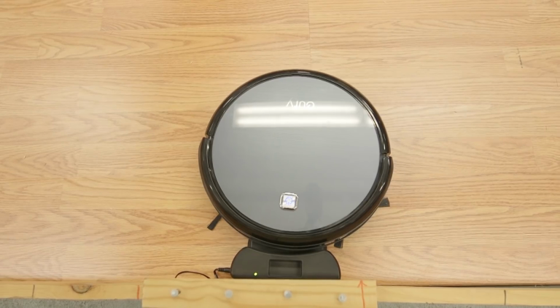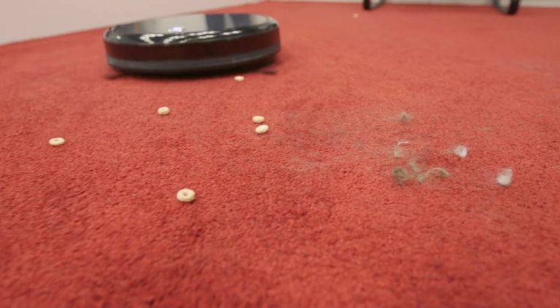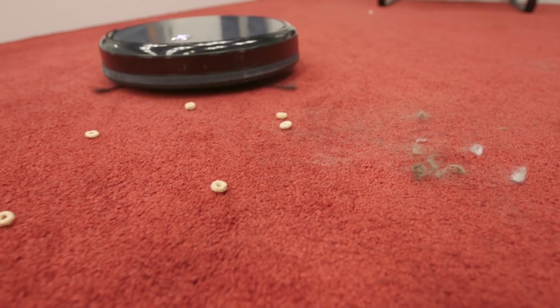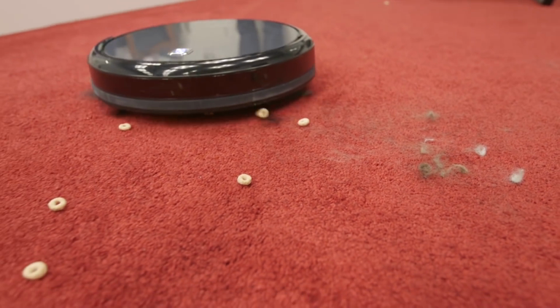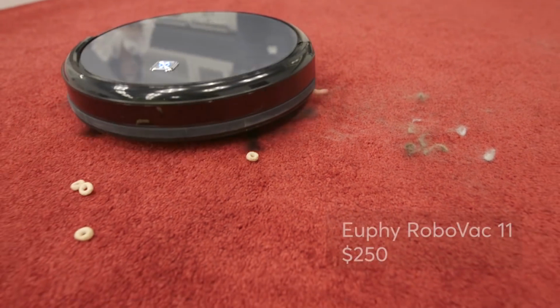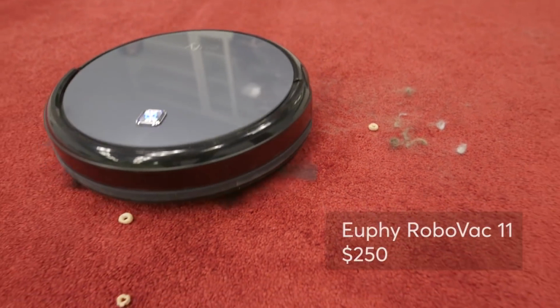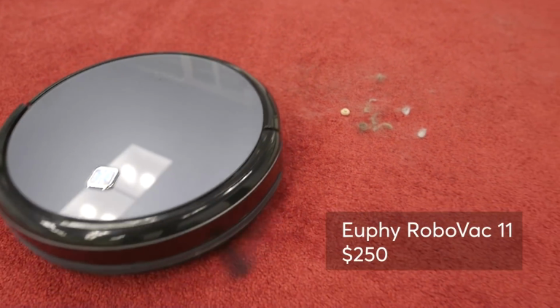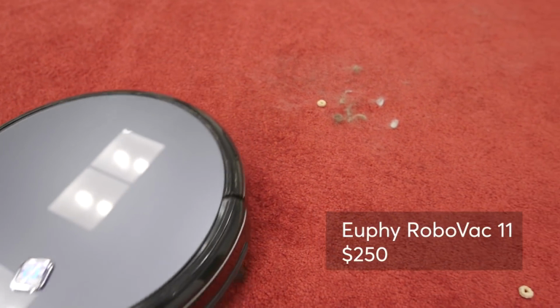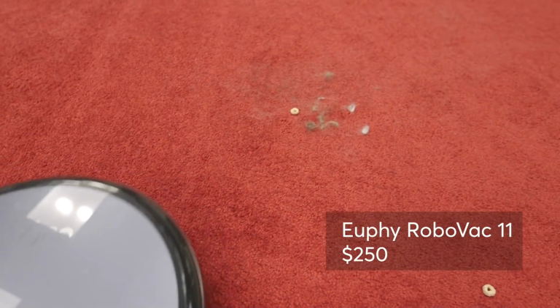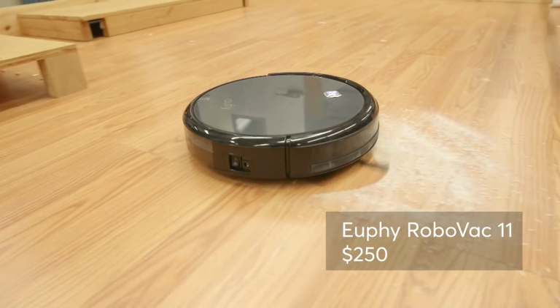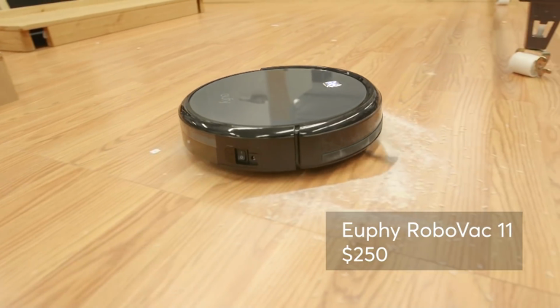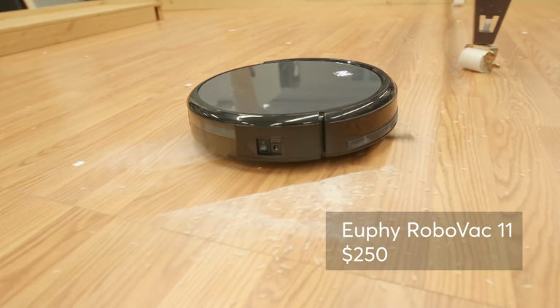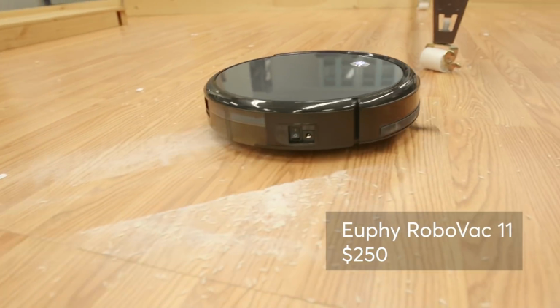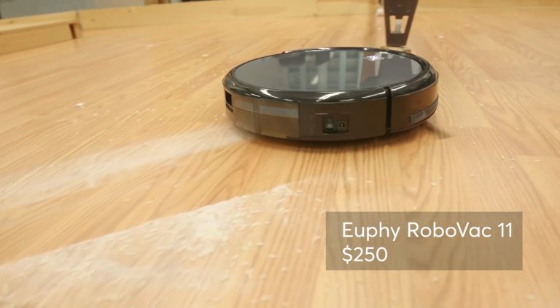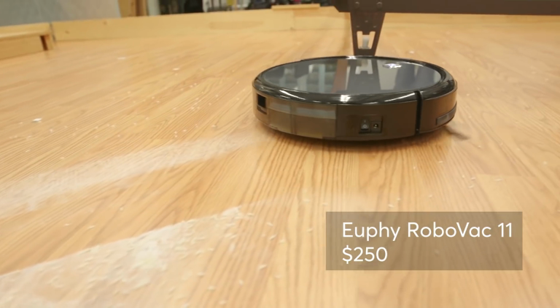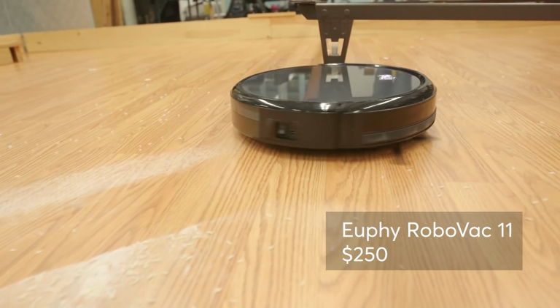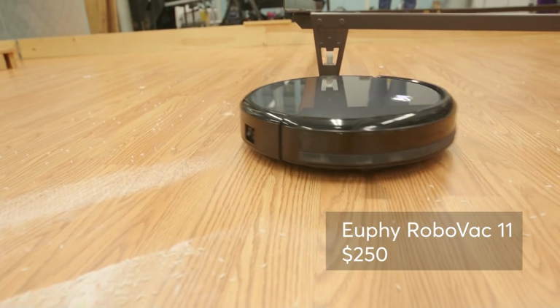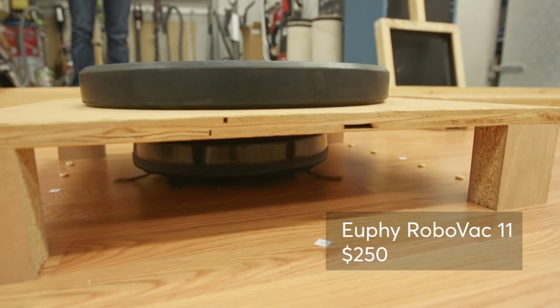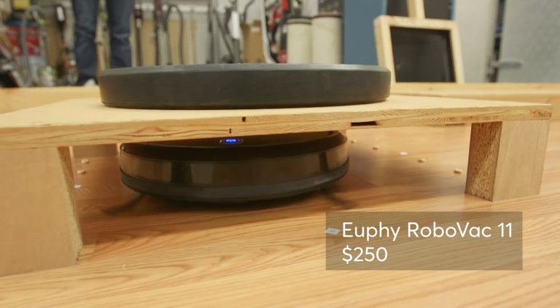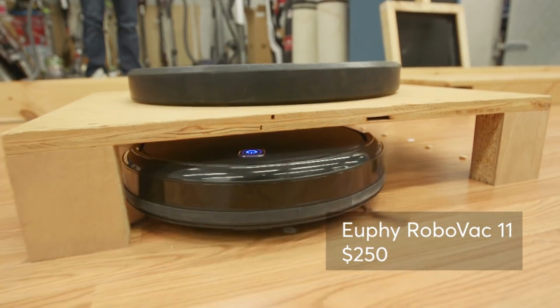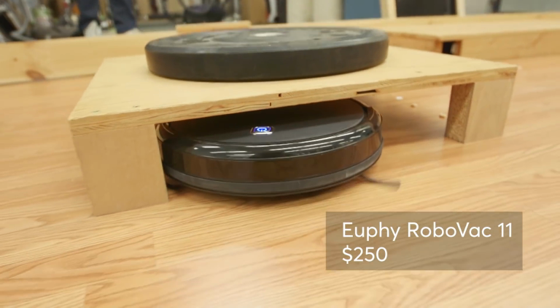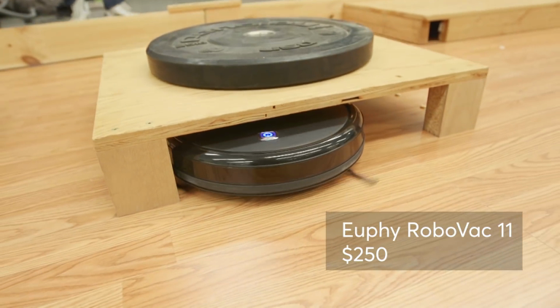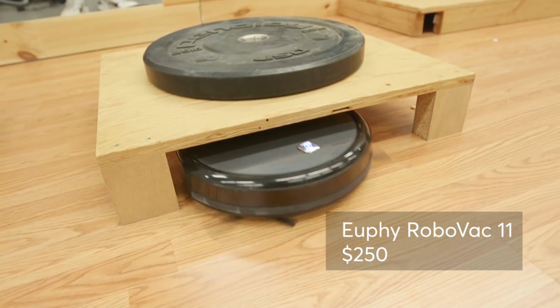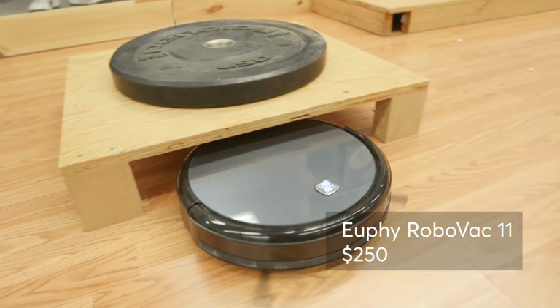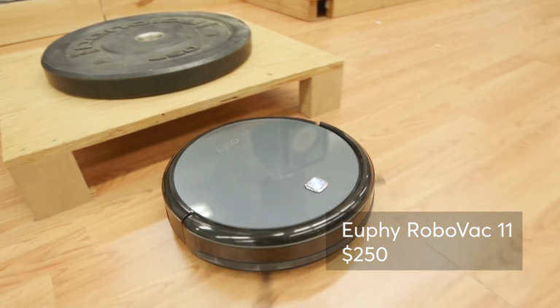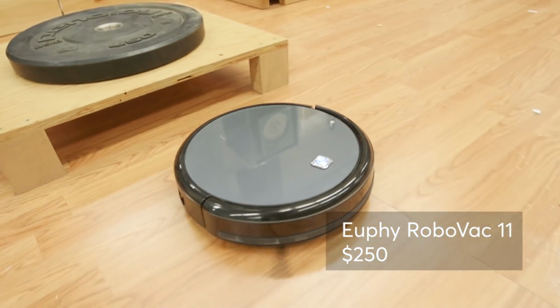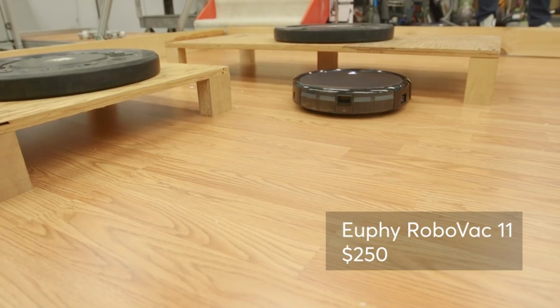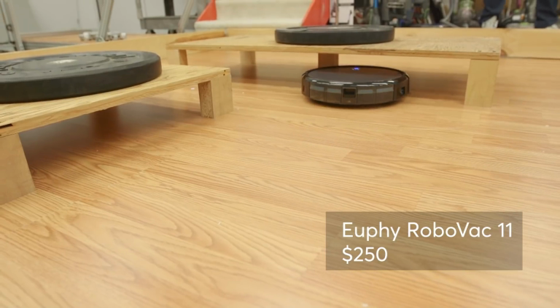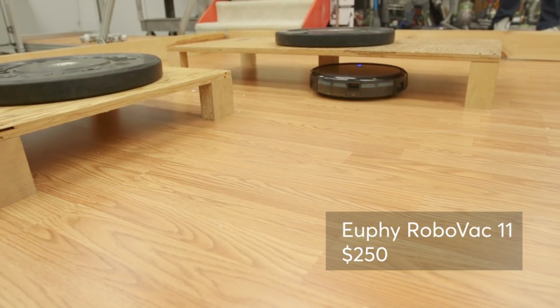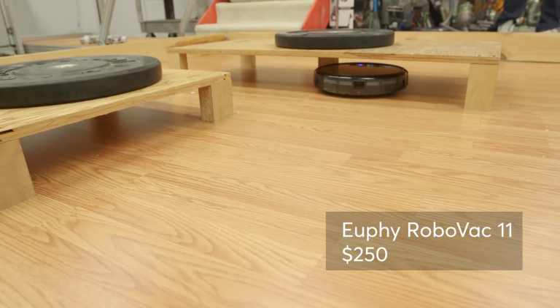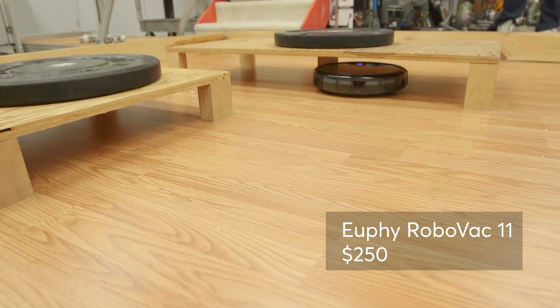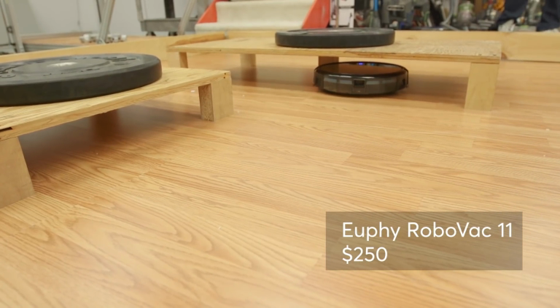If you do have carpets, the Eufy Robobac 11 is a good pick. It got high marks for picking up surface dirt in our tests, has a low profile, and can roll beneath coffee tables and beds easily. This Eufy is one of the quietest models we tested.